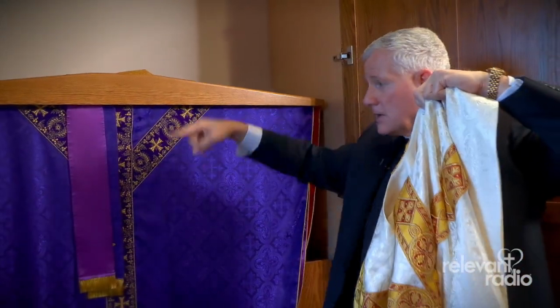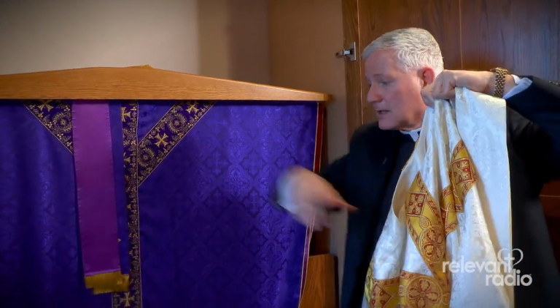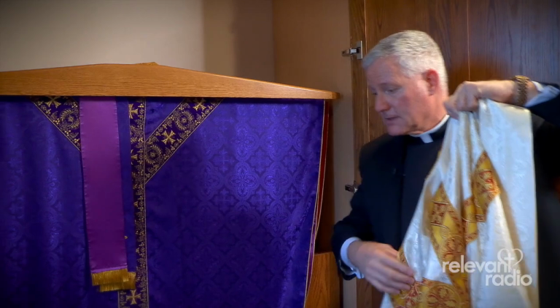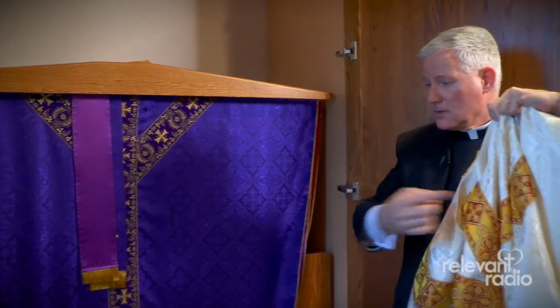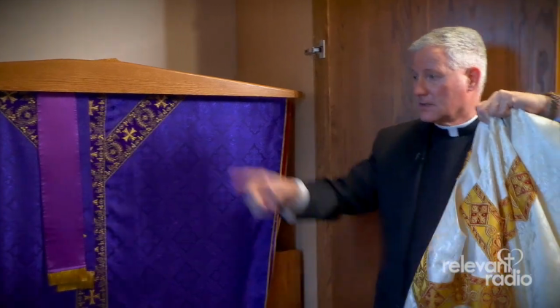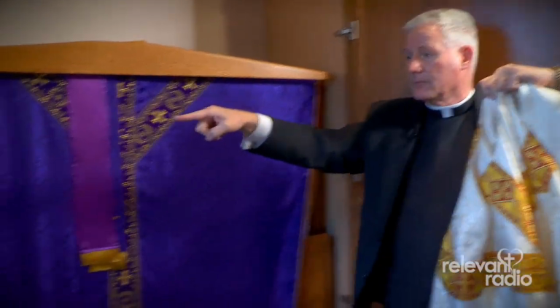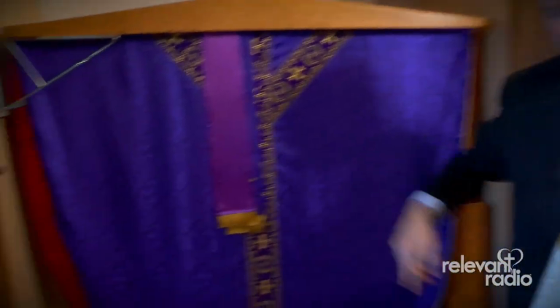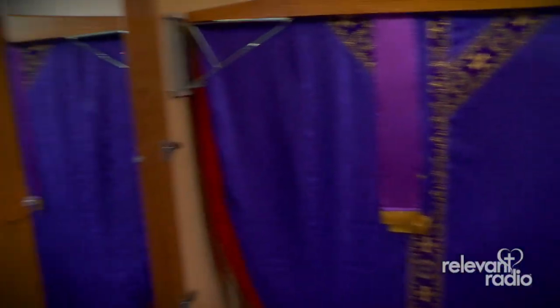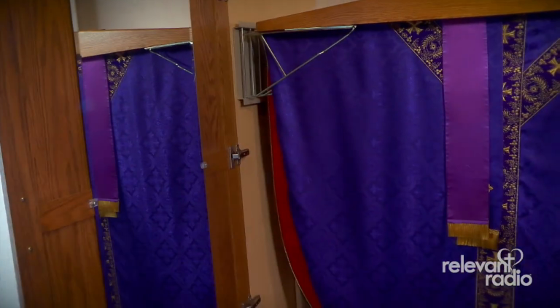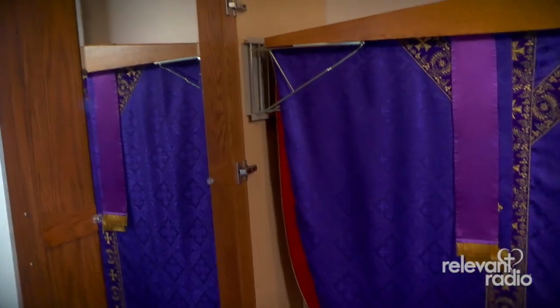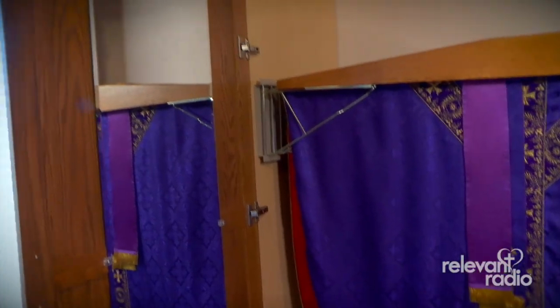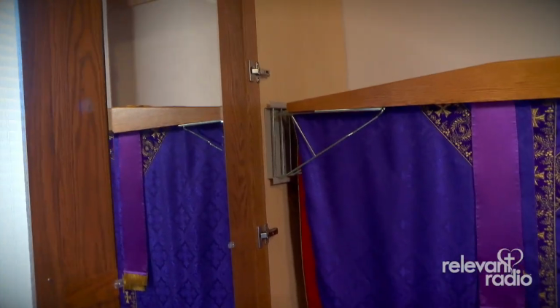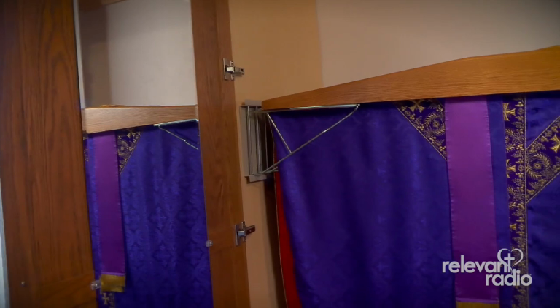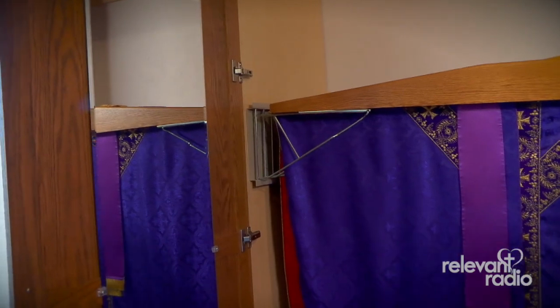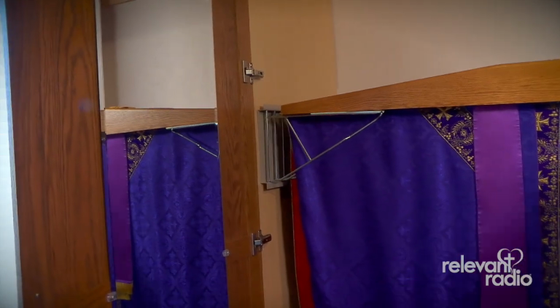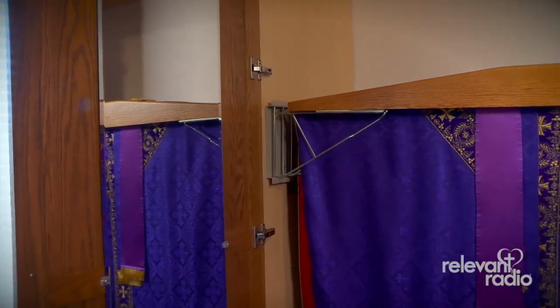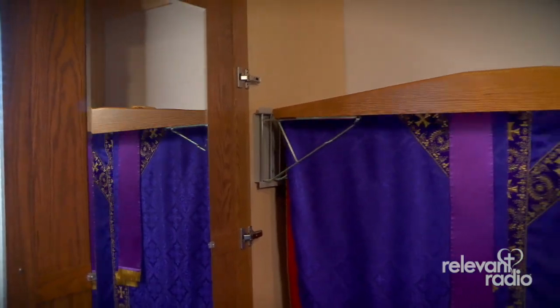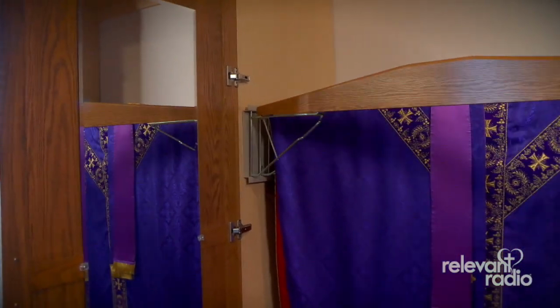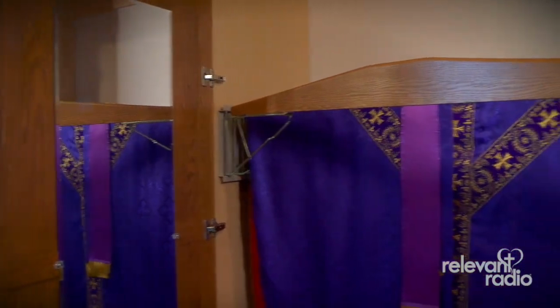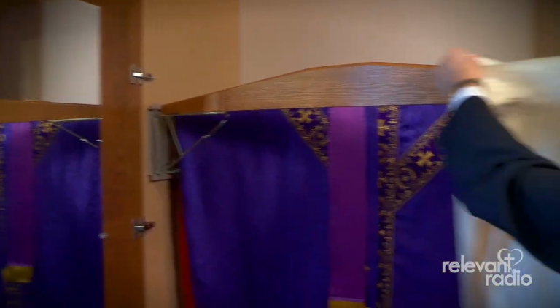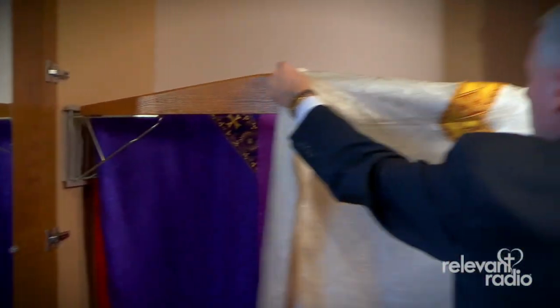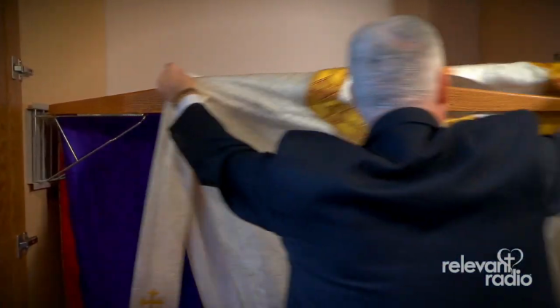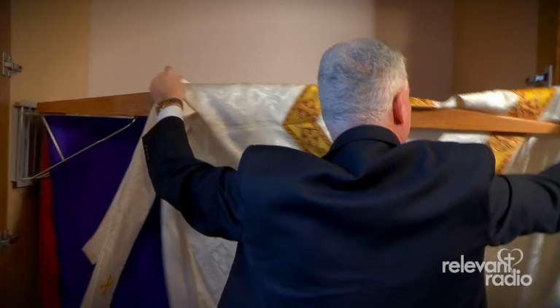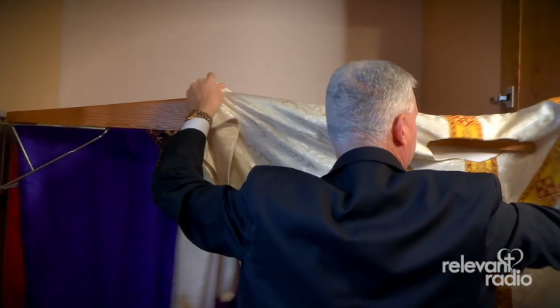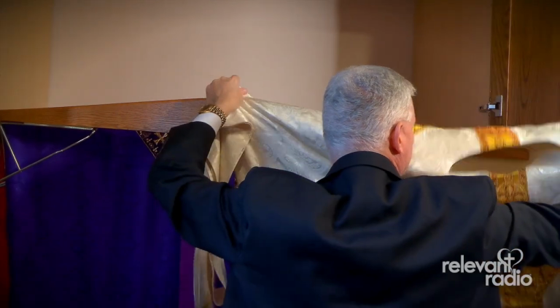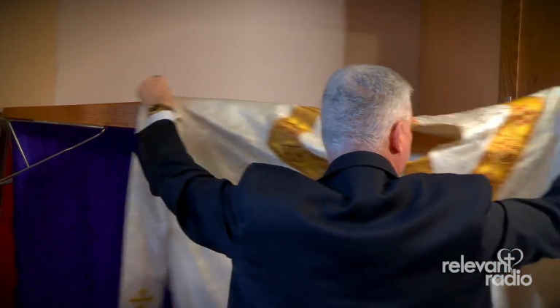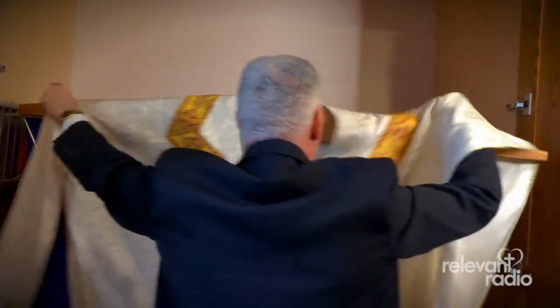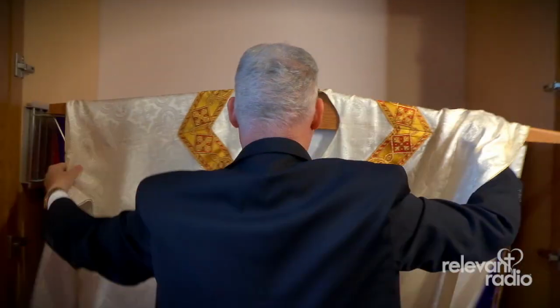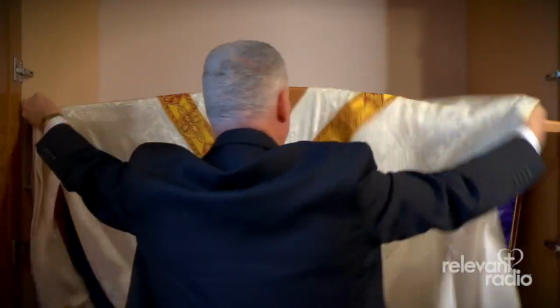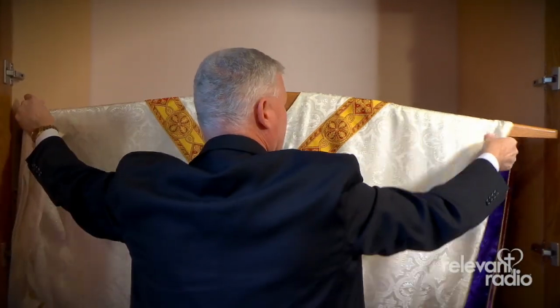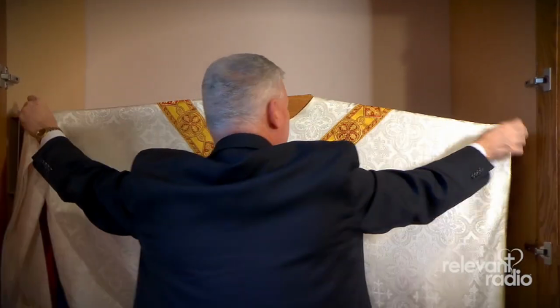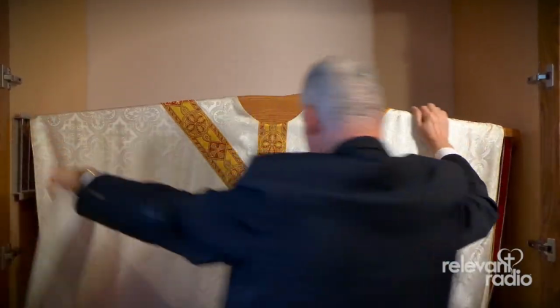Also in the closet, you can see there's a little mirror there. So when the priest vests, he makes sure that his vestments are put on properly and he doesn't look like a slob when he goes out for Mass.